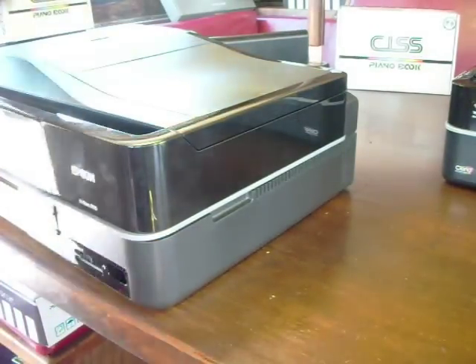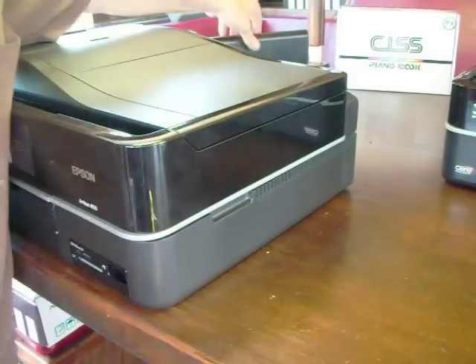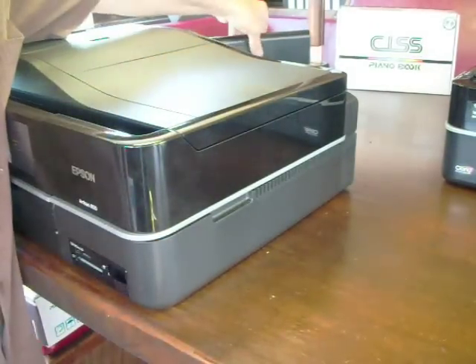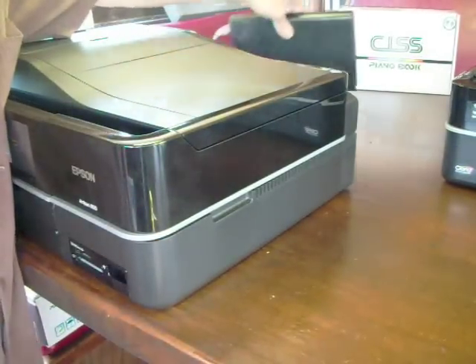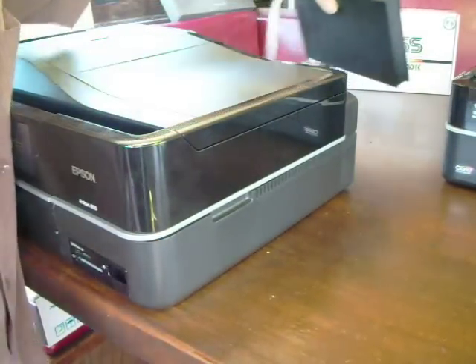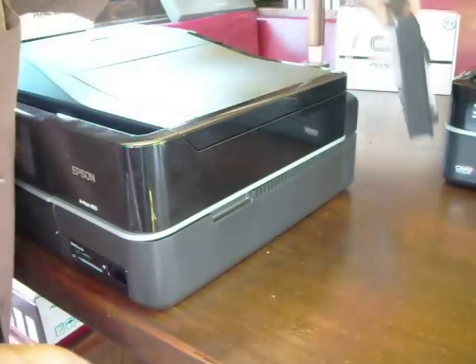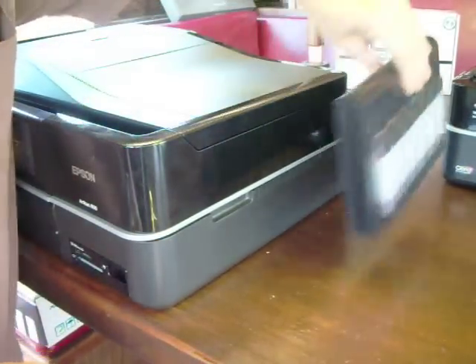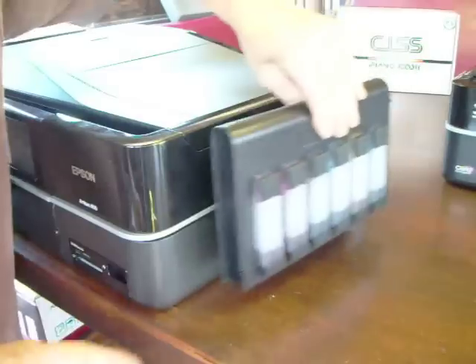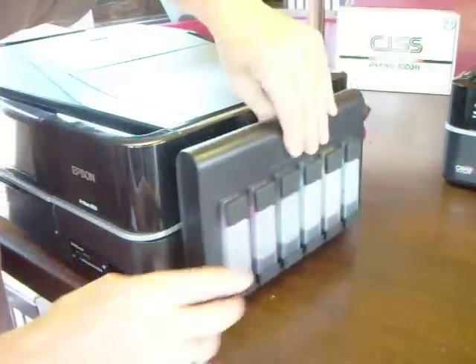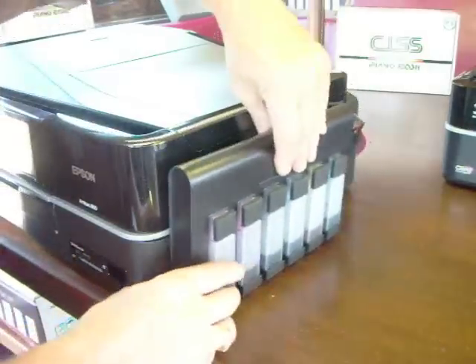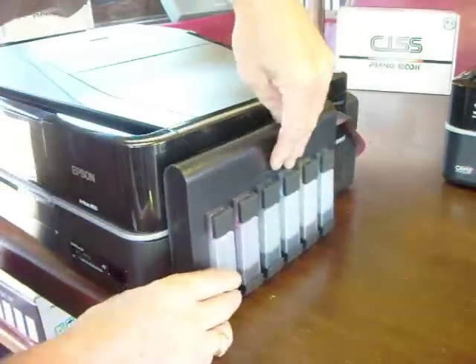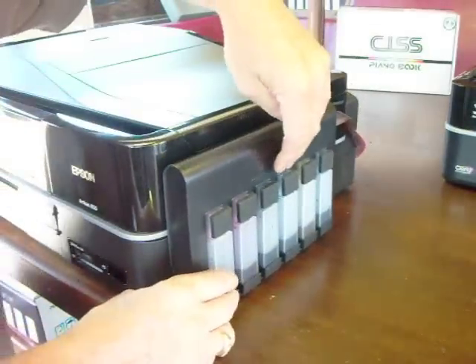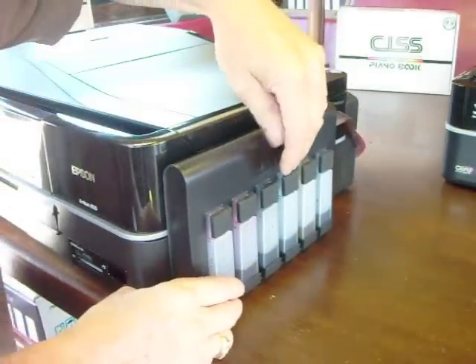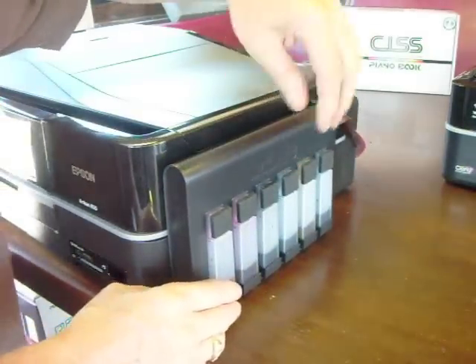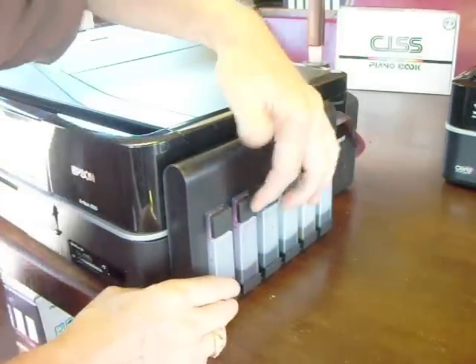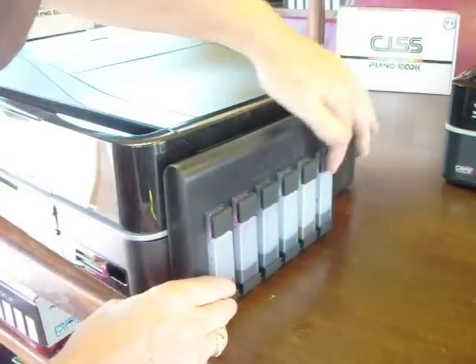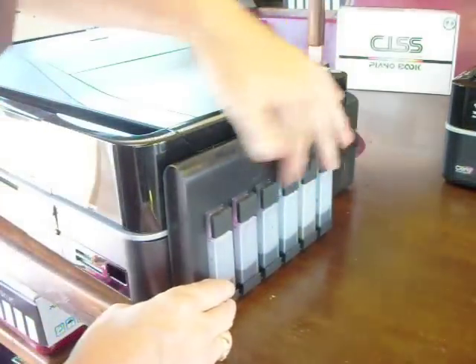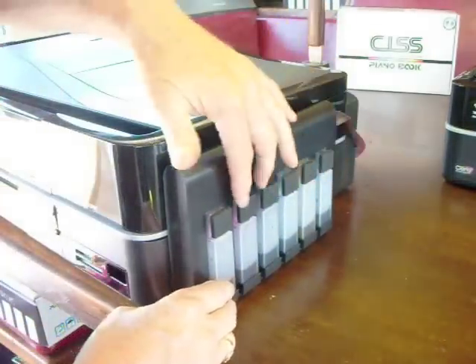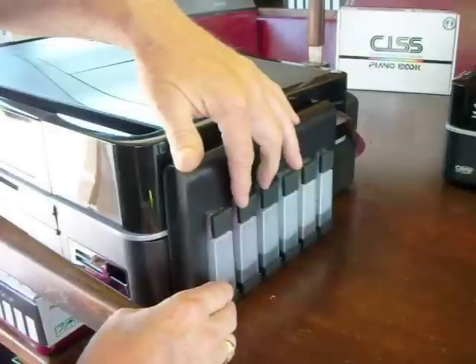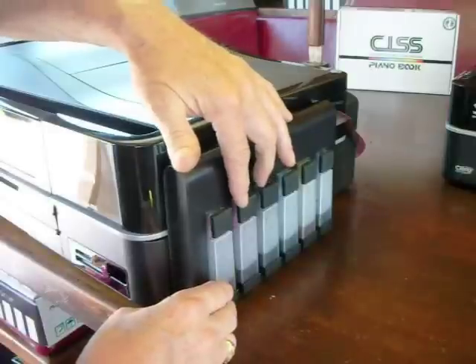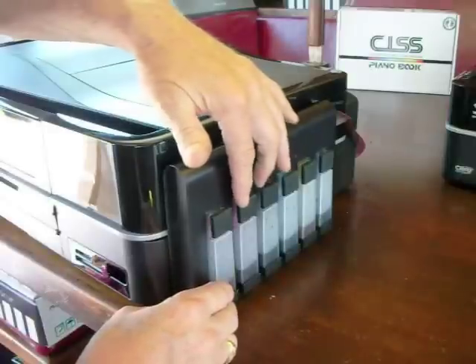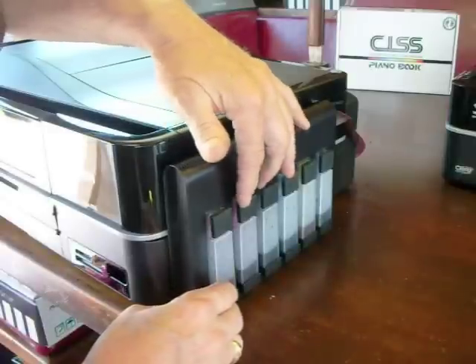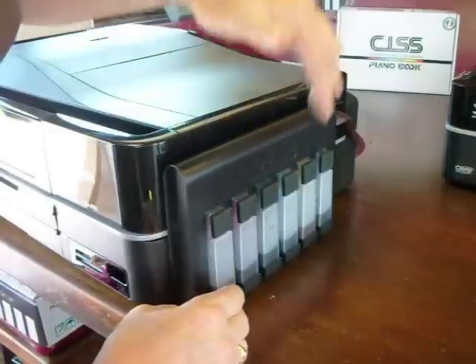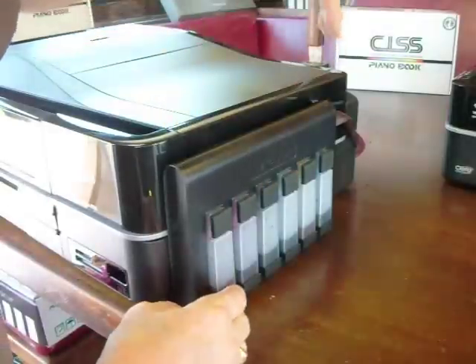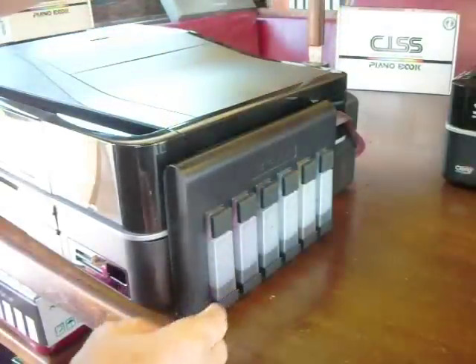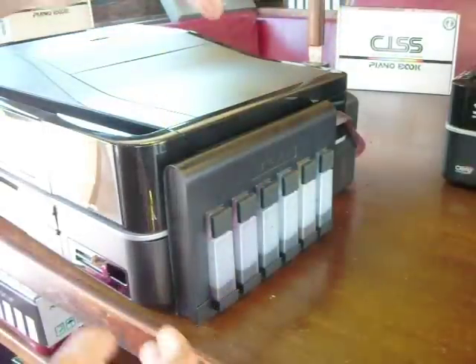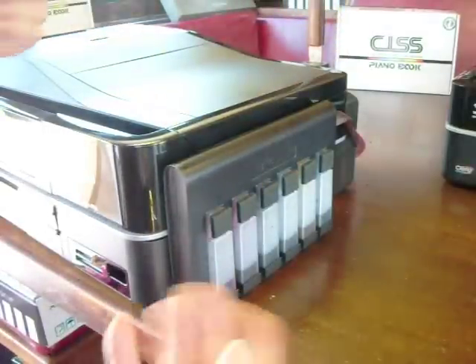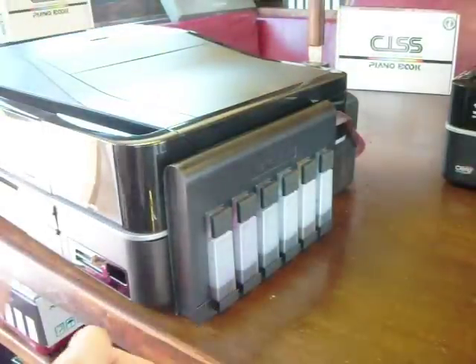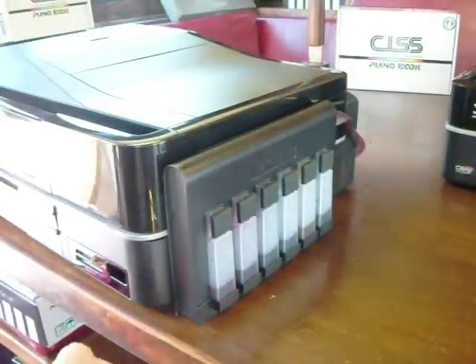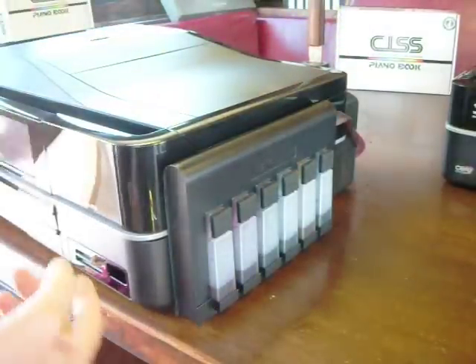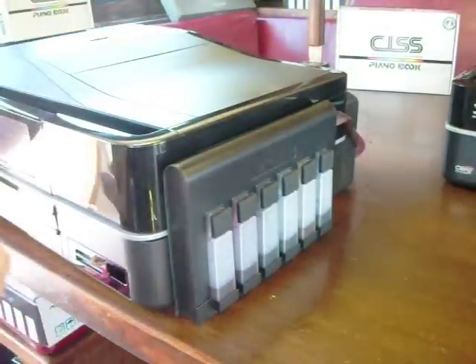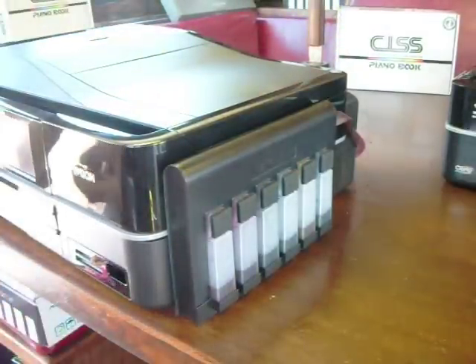Now take your piano book next to the printer. Take these caps off and put your clear caps on, and then you're ready to go. Run a print test.